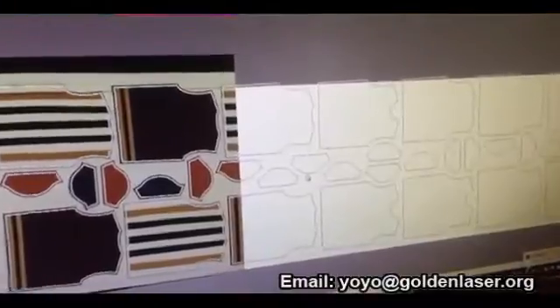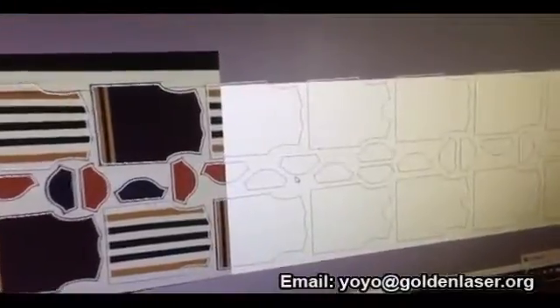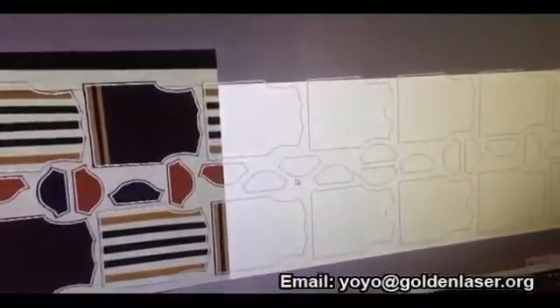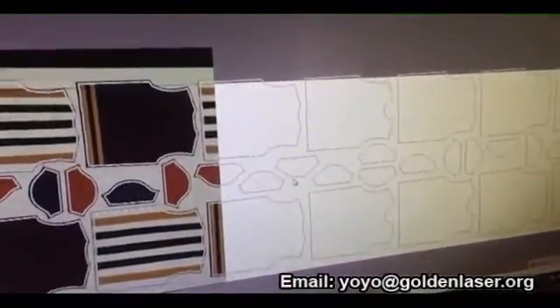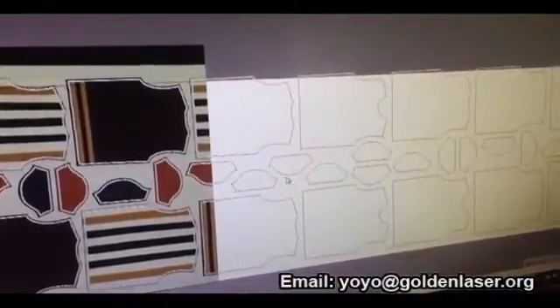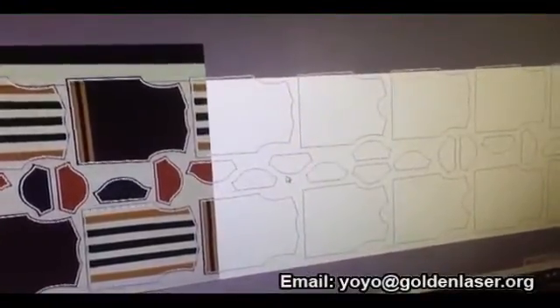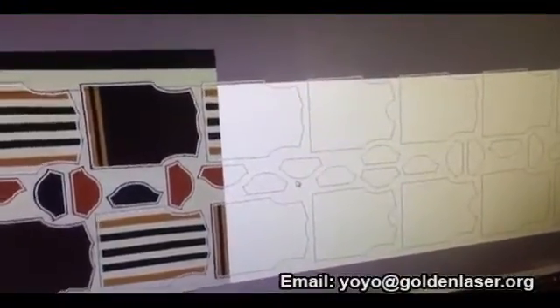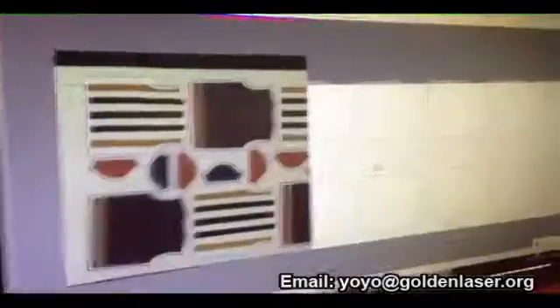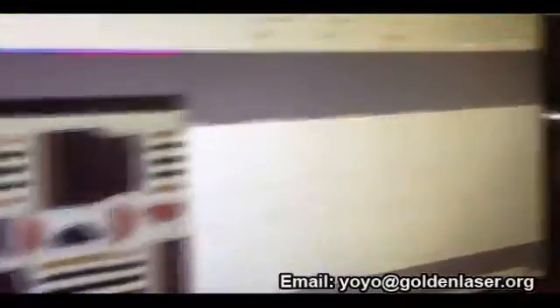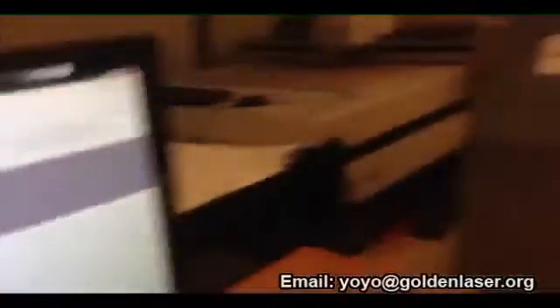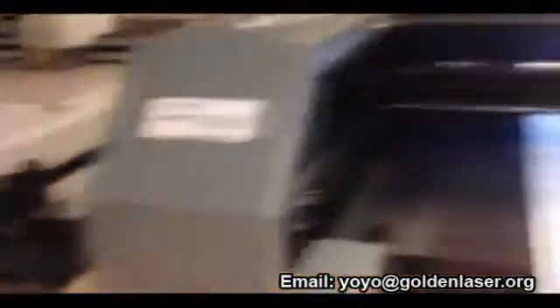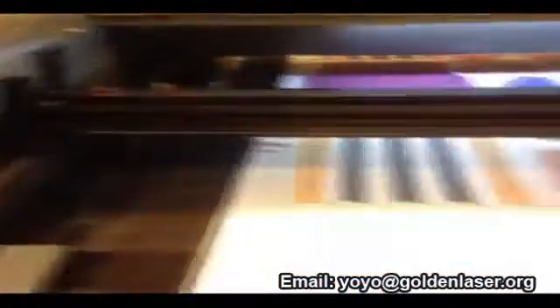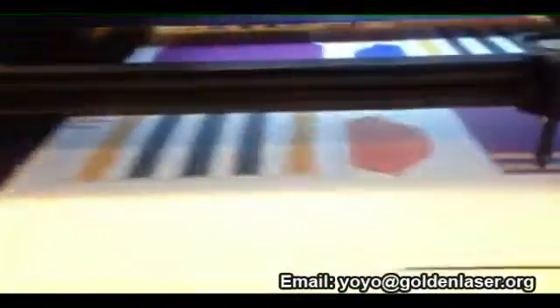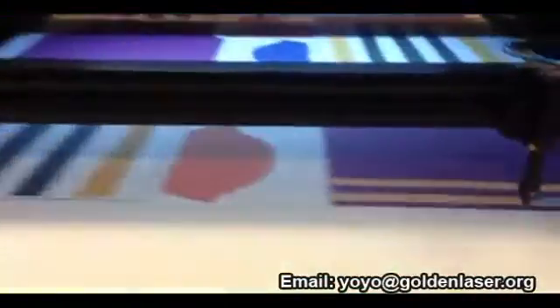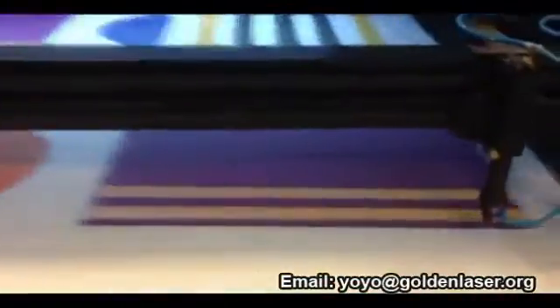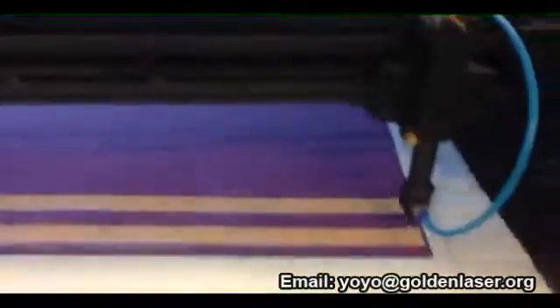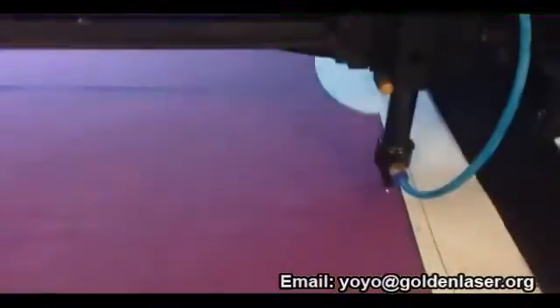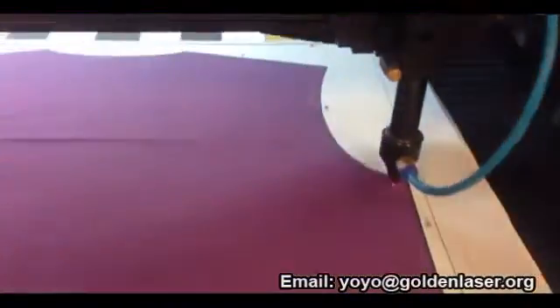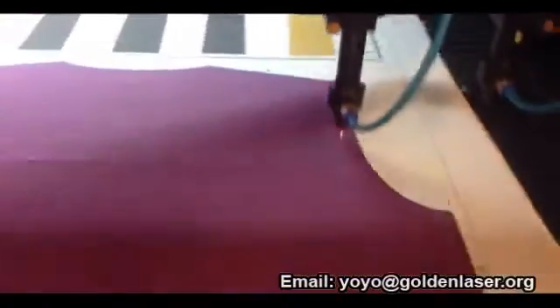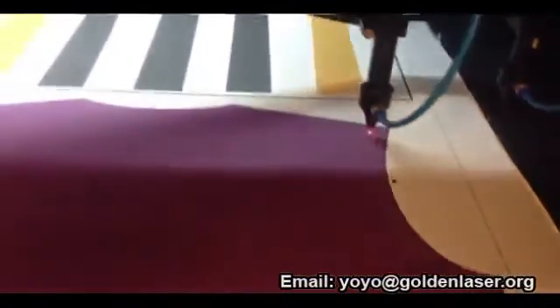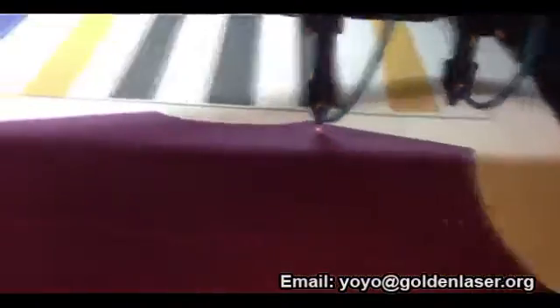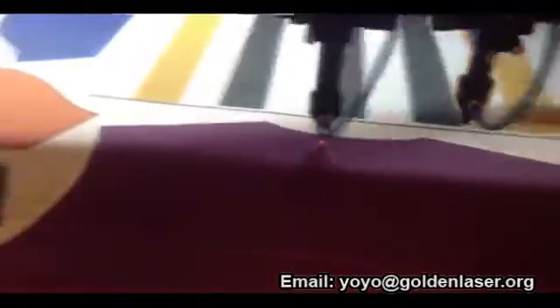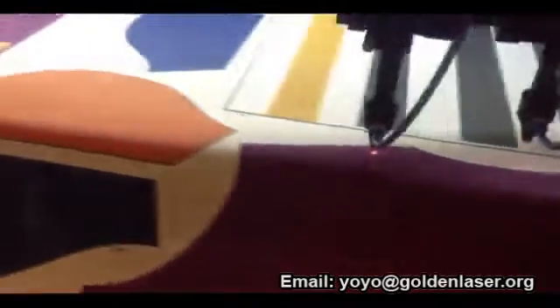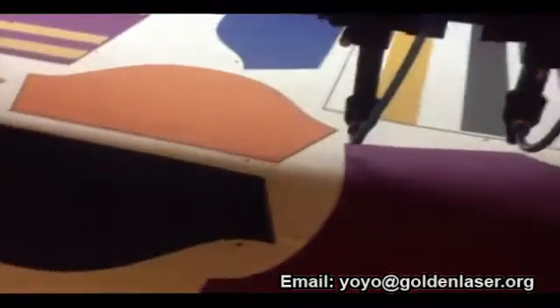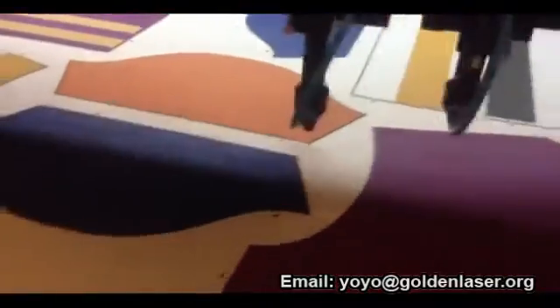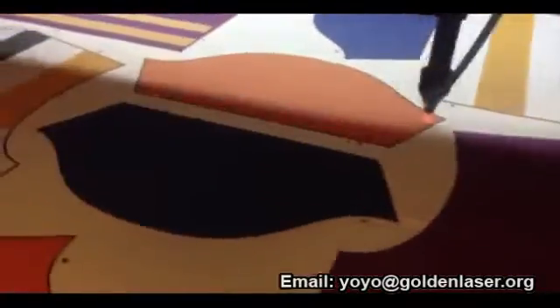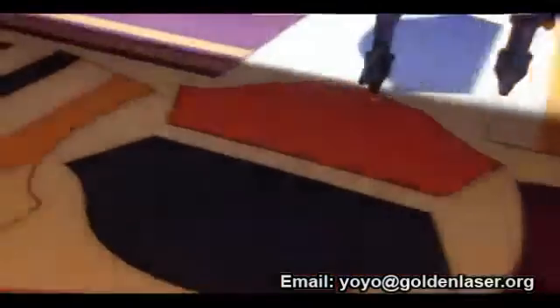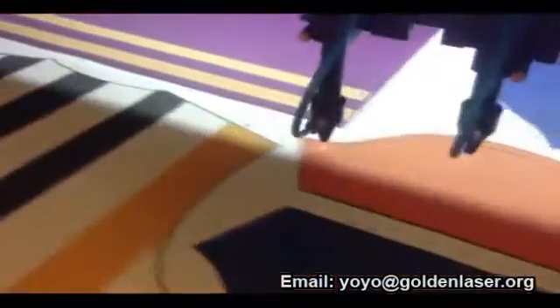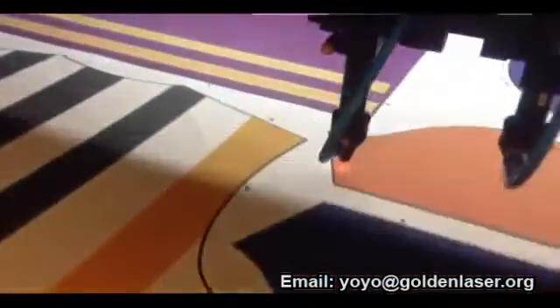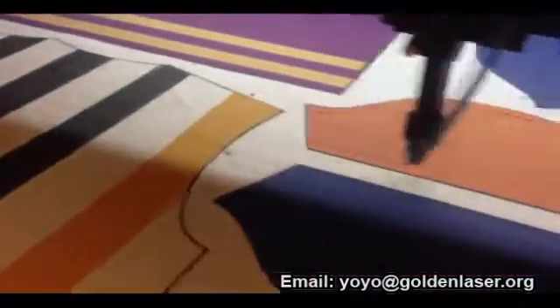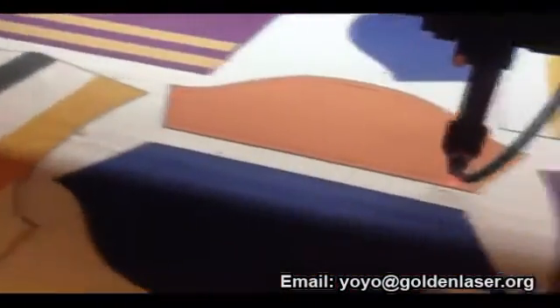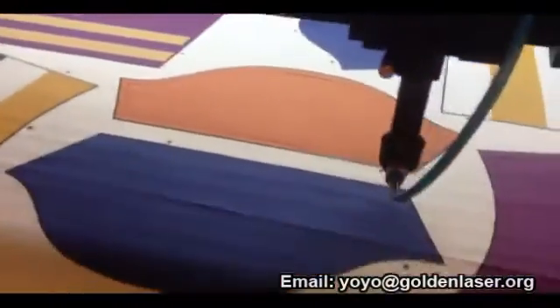Once the geometry and distortions of the fabric are identified, the cut parts shall be placed and even distorted within a defined set of restrictions to perfectly match the shapes printed on the fabric.